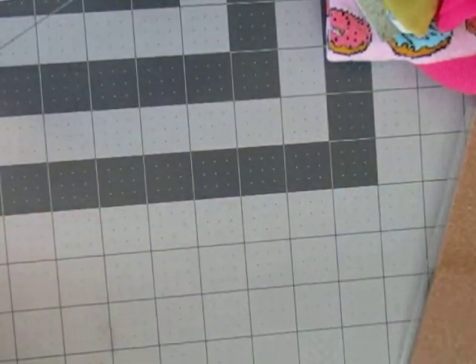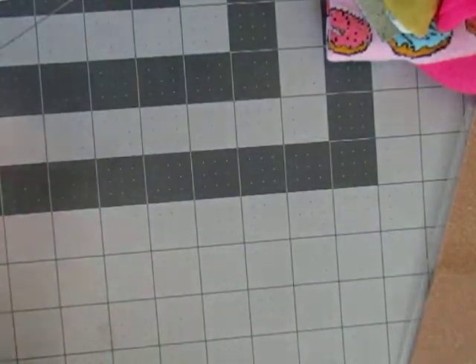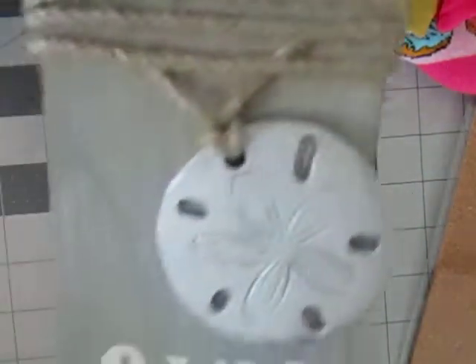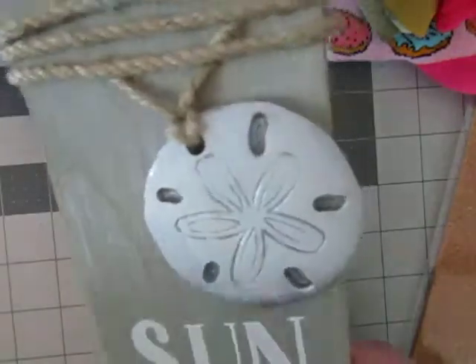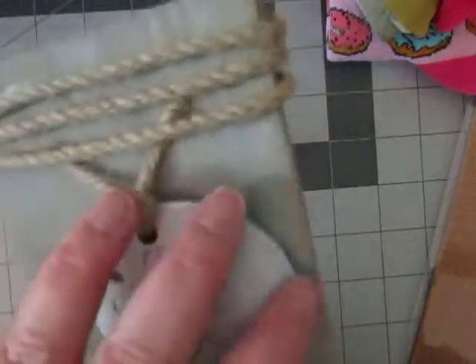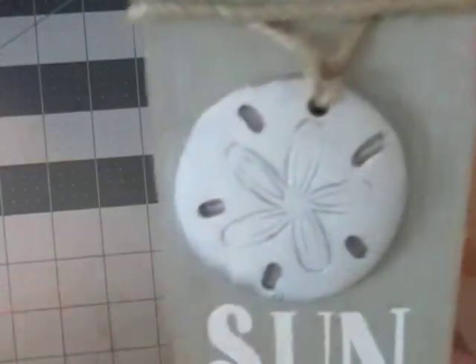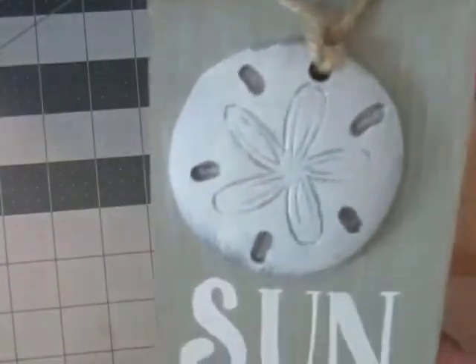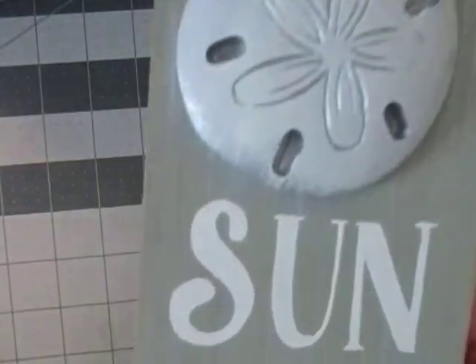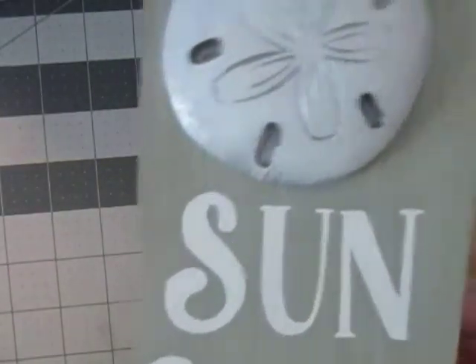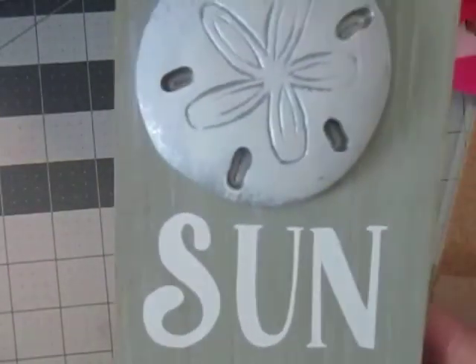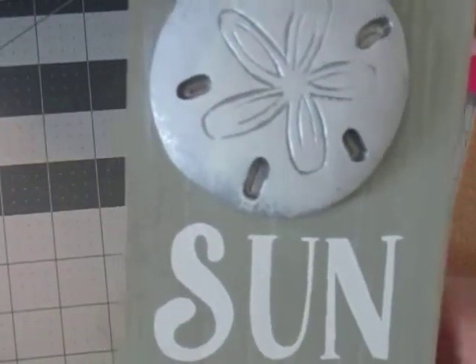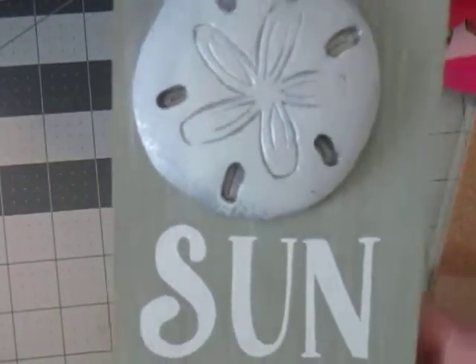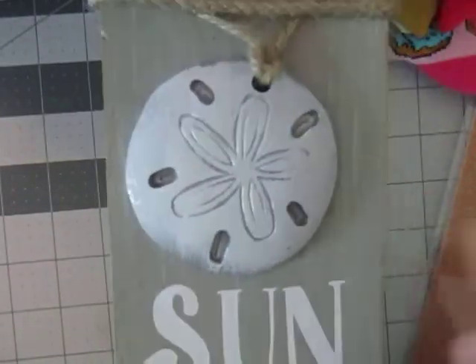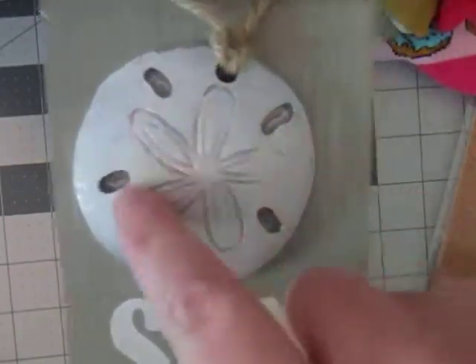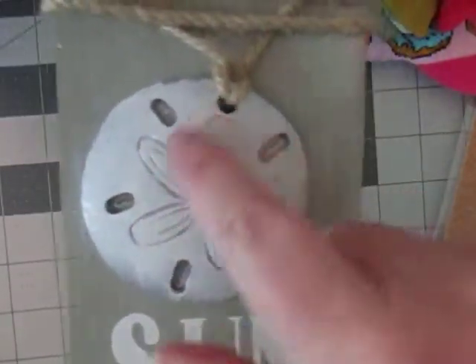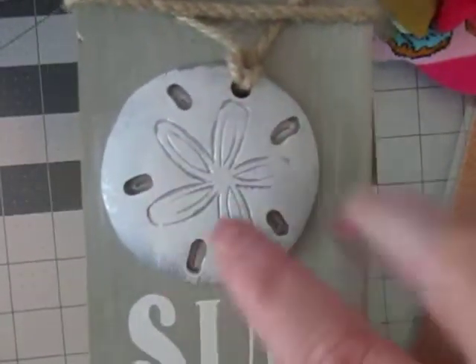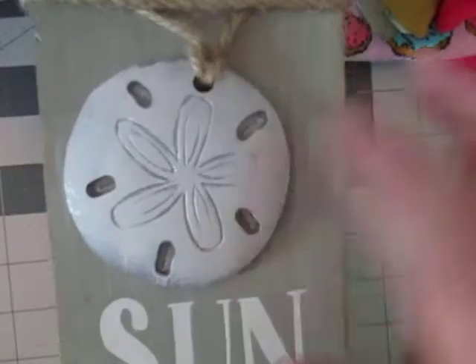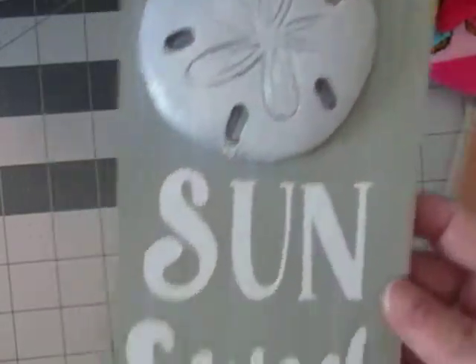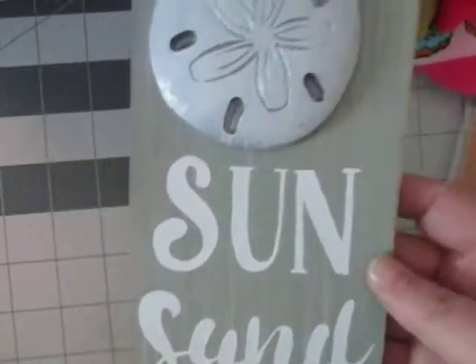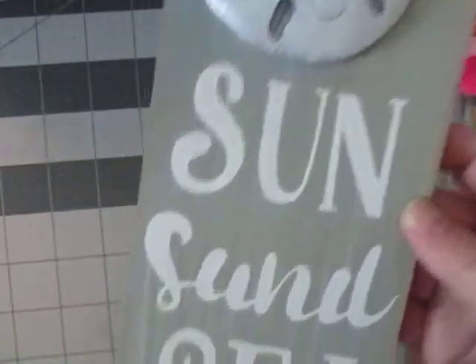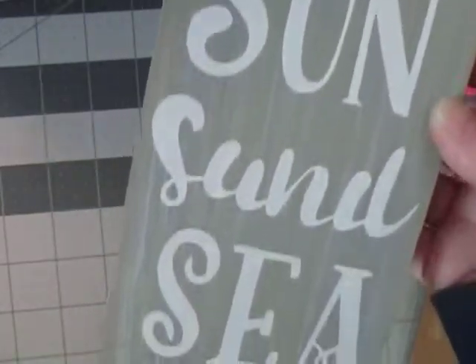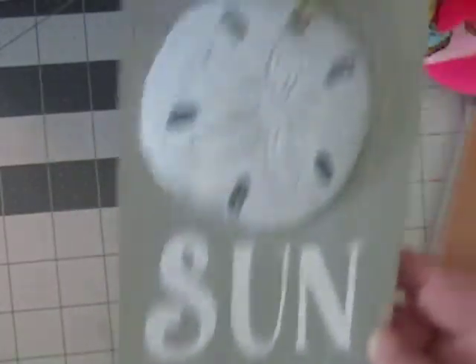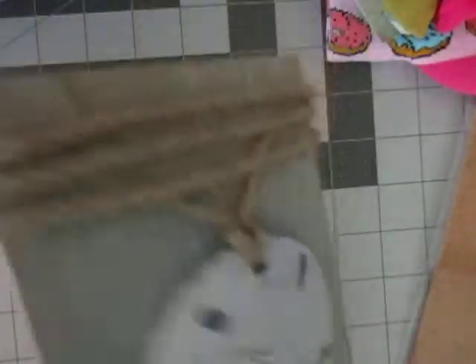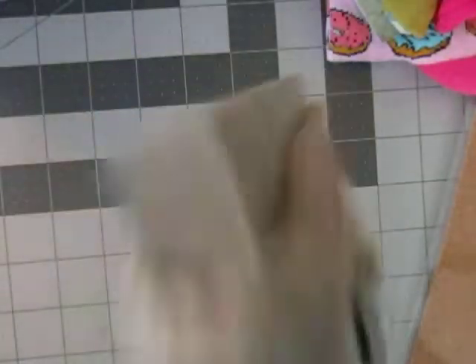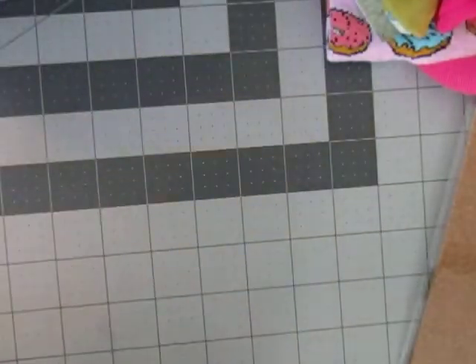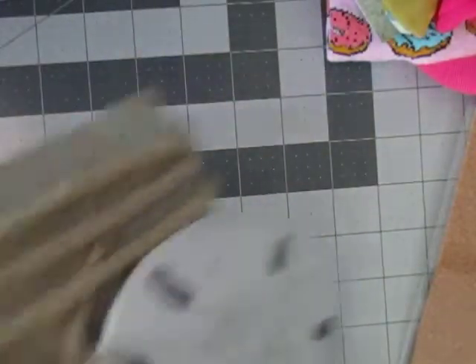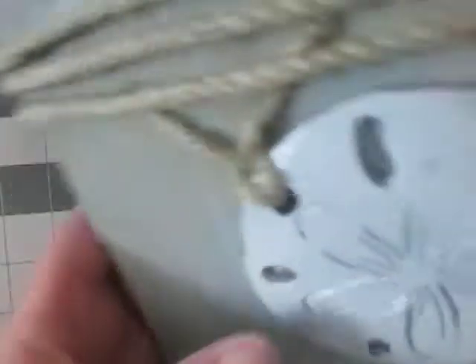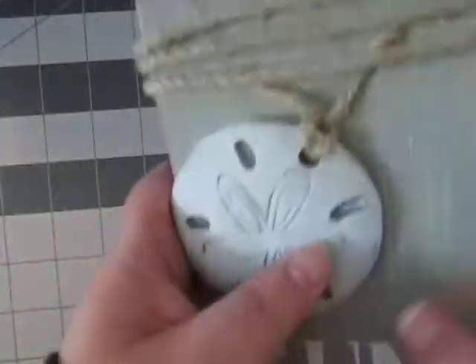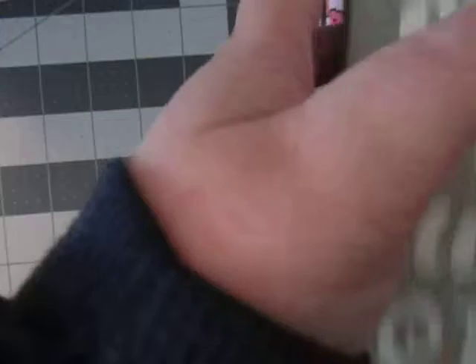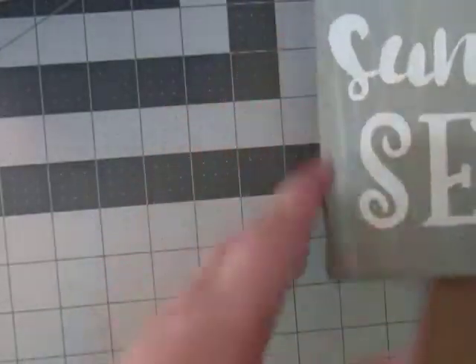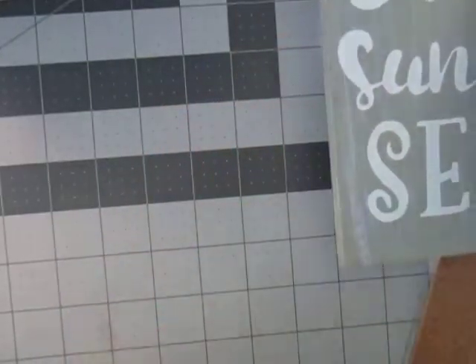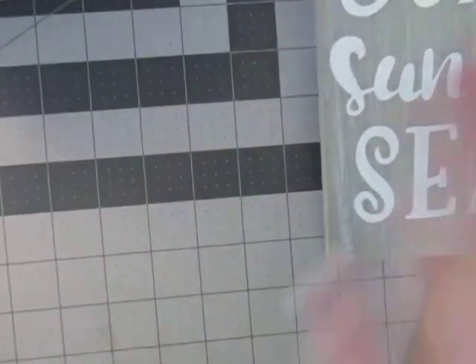And for my mom for Mother's Day — she has a nautical theme going with her house — so I got her this really pretty sand dollar piece that says 'Sun, Sand, and Sea.' It's a little hanging plaque, really pretty, and it was 40% off.